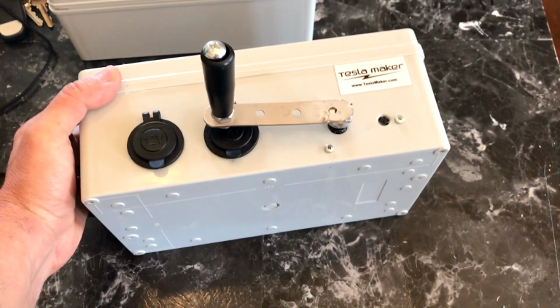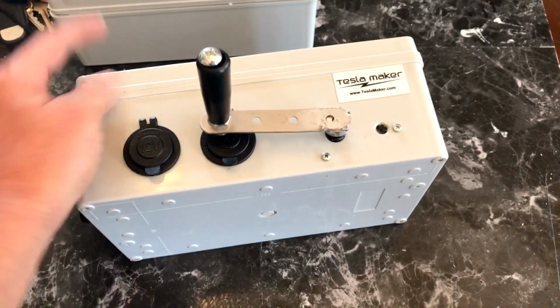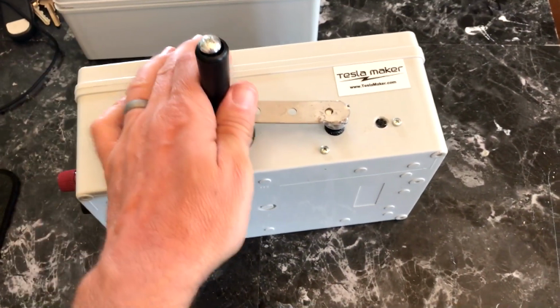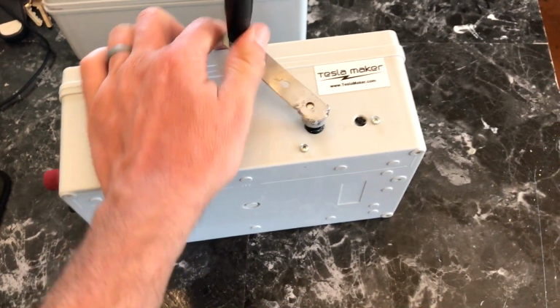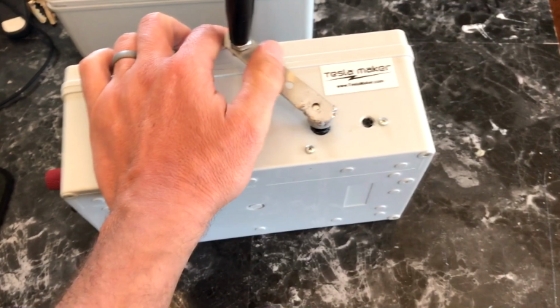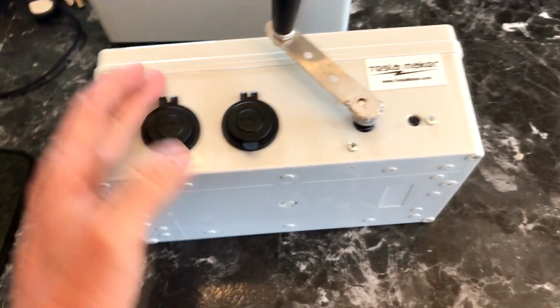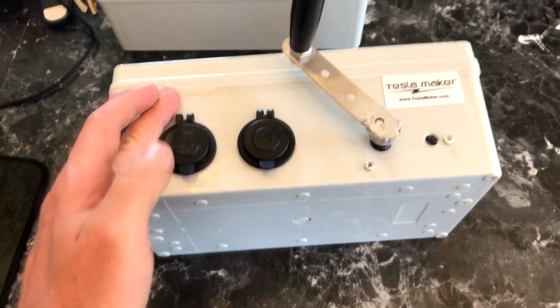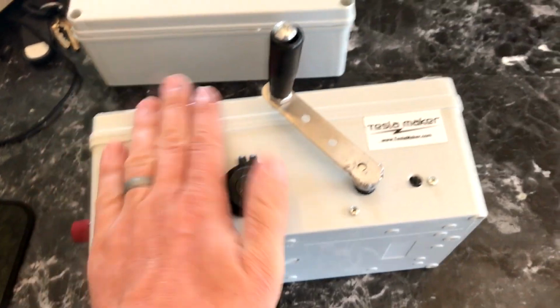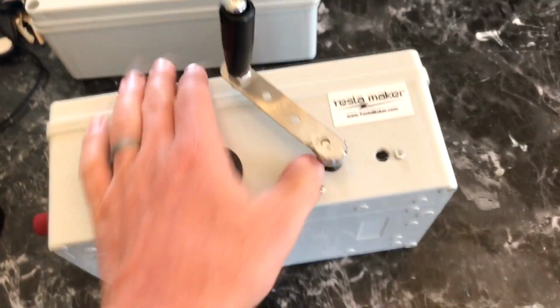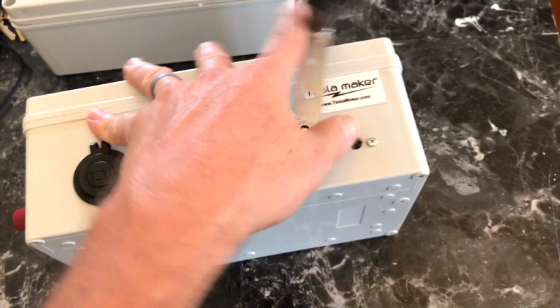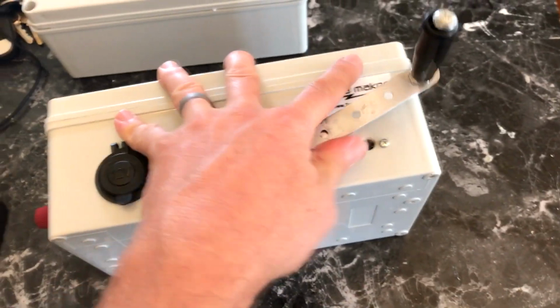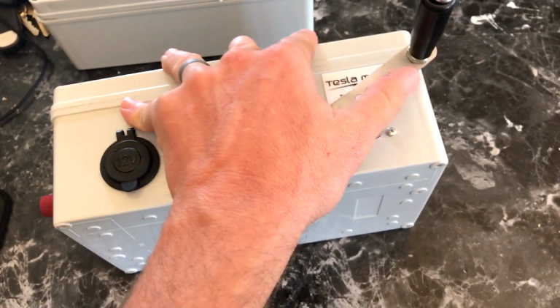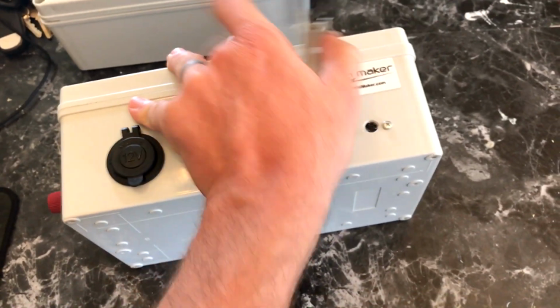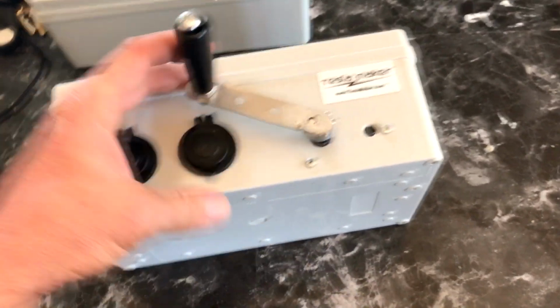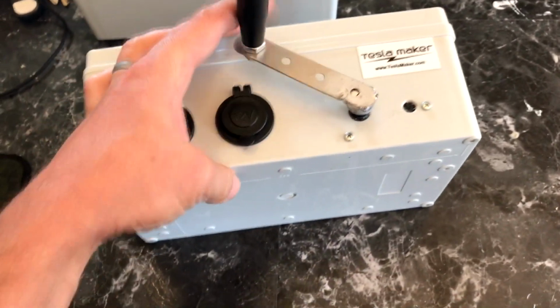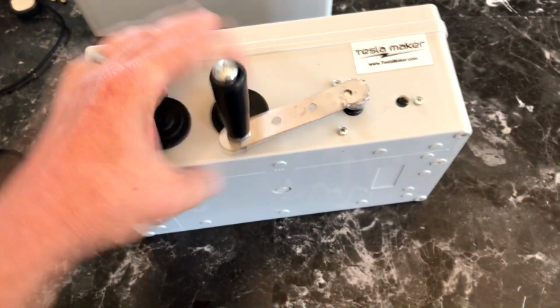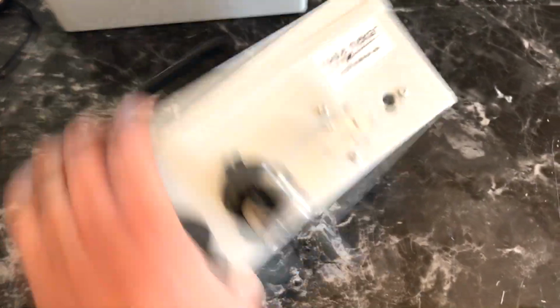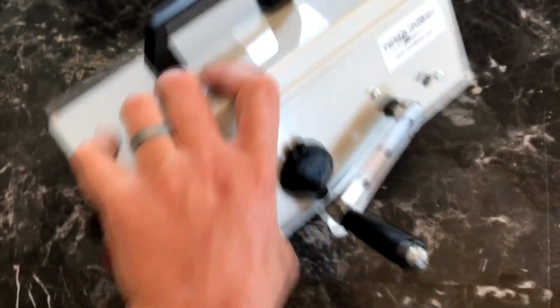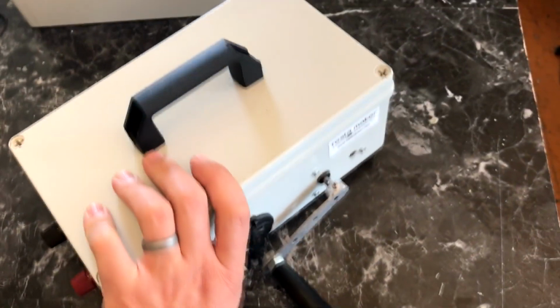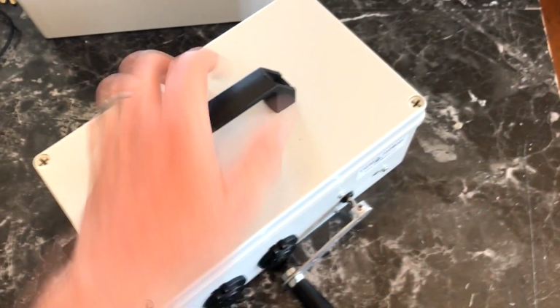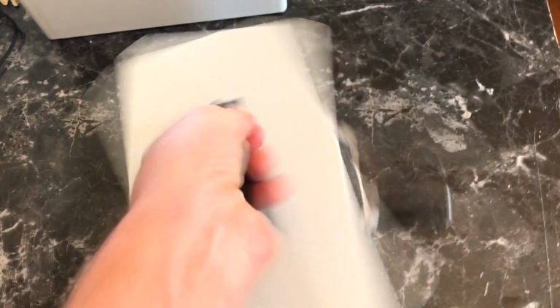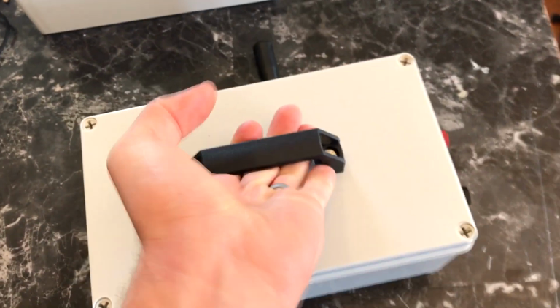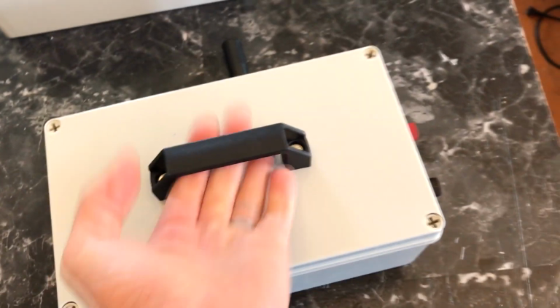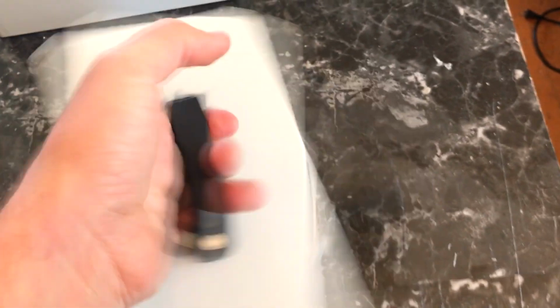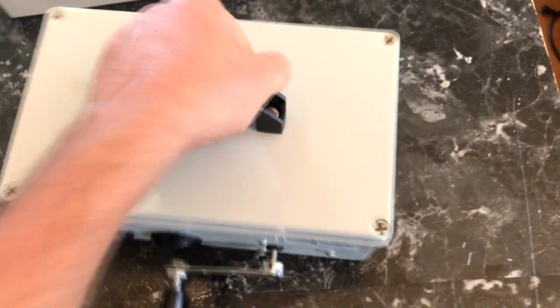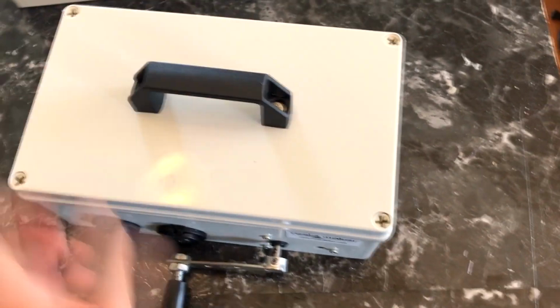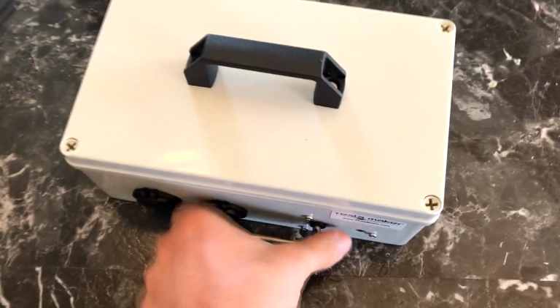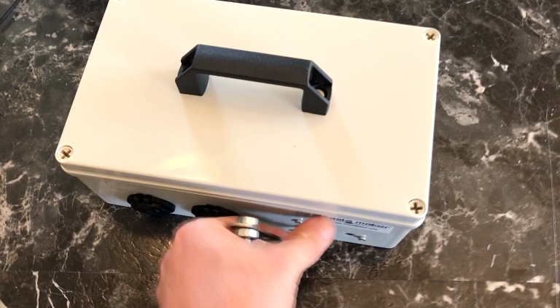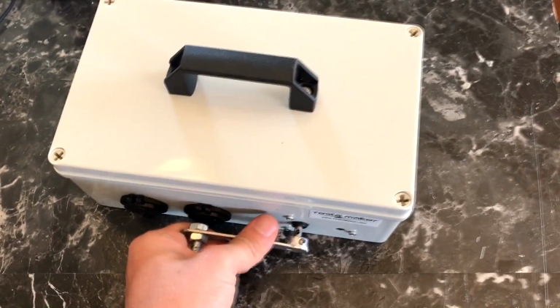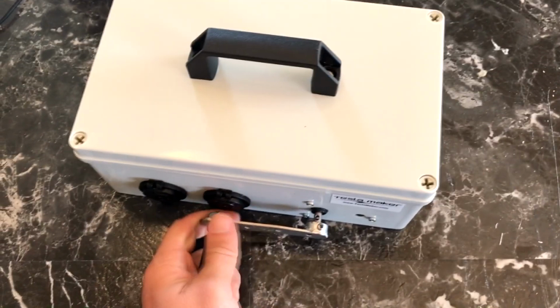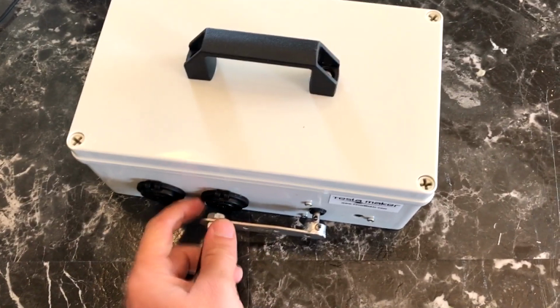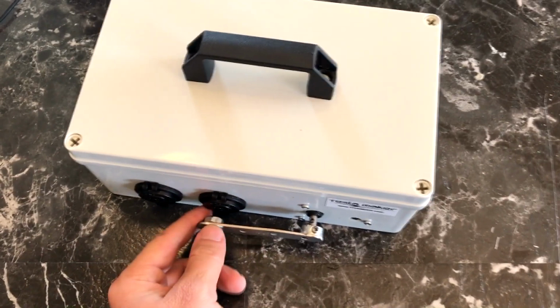I've had a lot of interest on my YouTube channel in the boost box with the hand crank, so I've made some improvements on that, and this is the latest build. I would make some changes on the next one that I kind of messed up on this one with.